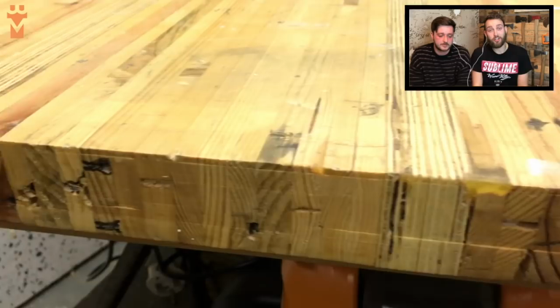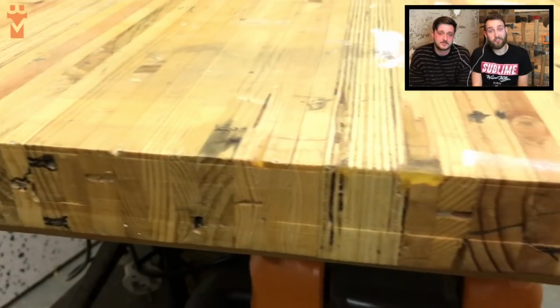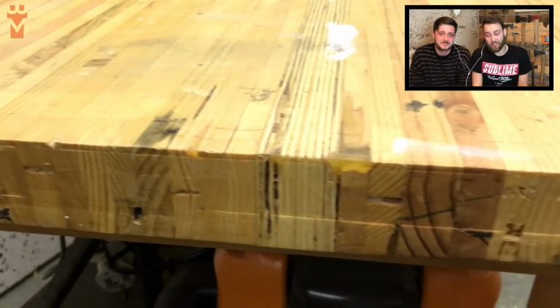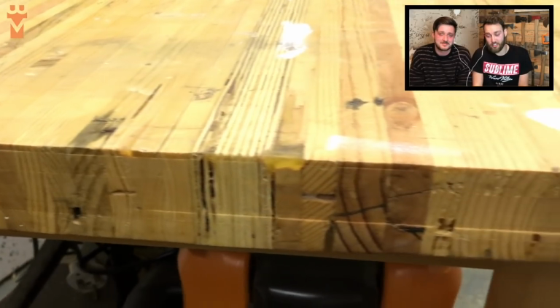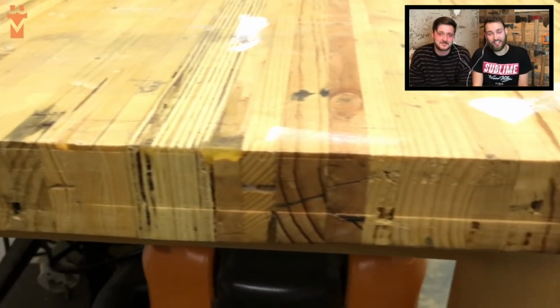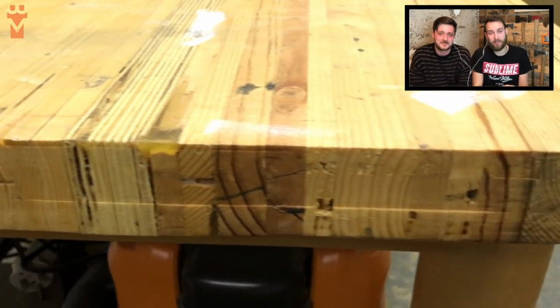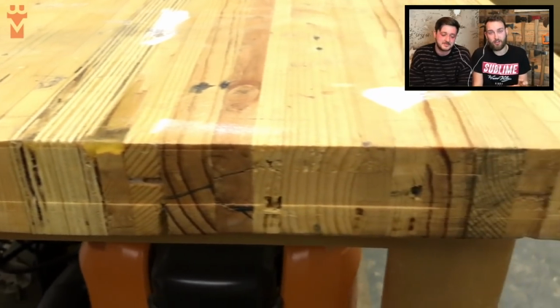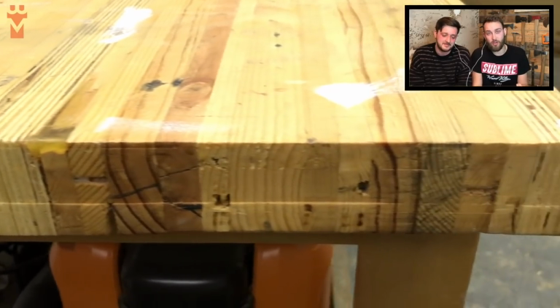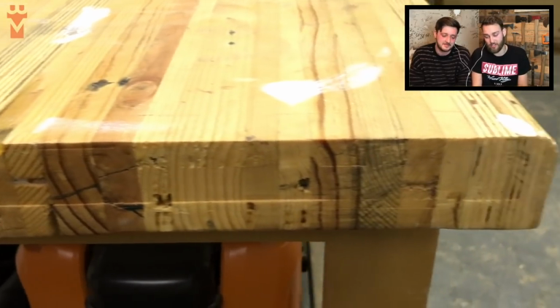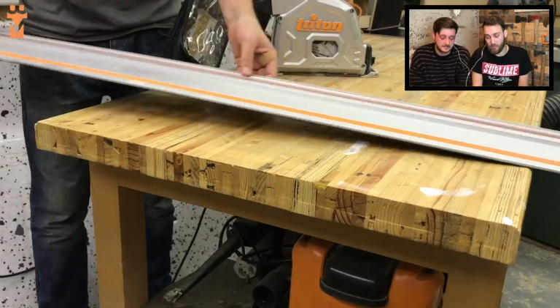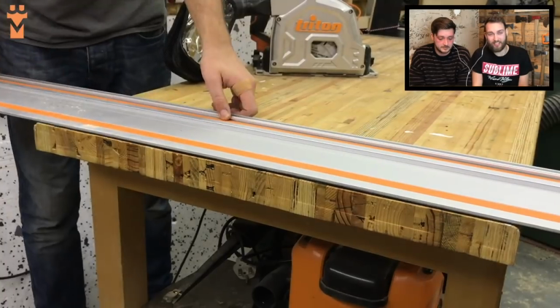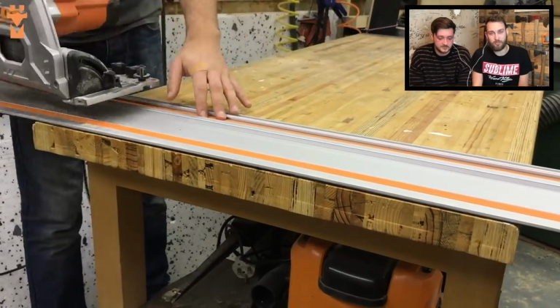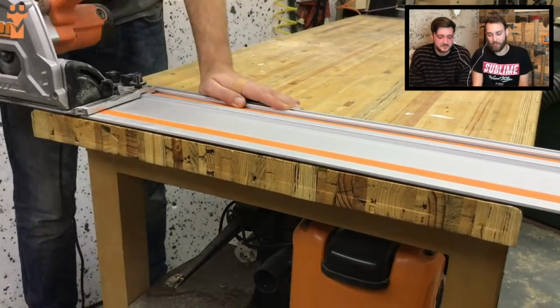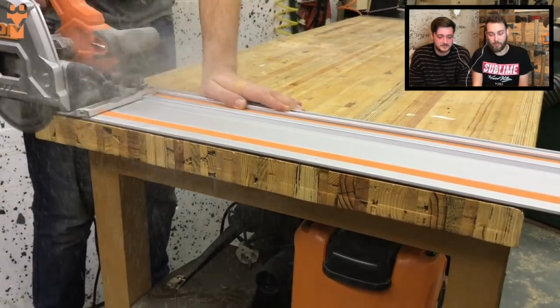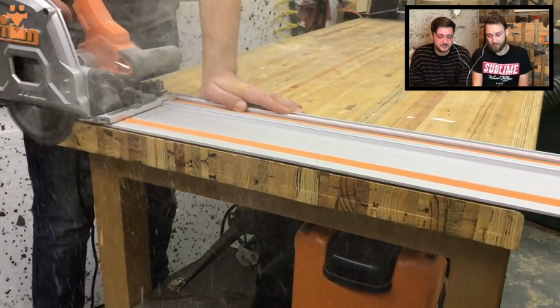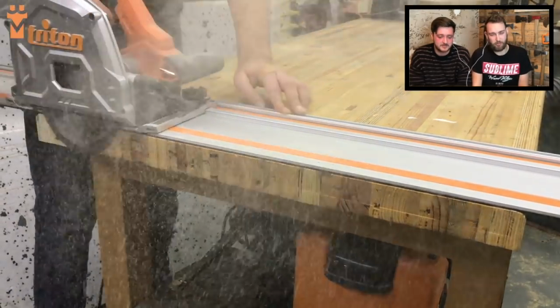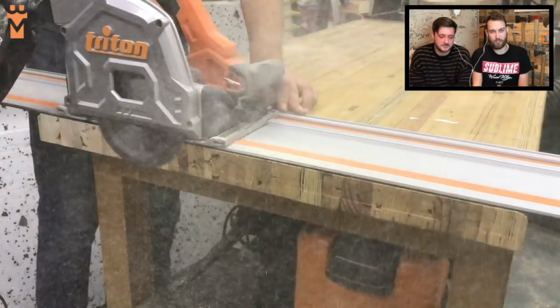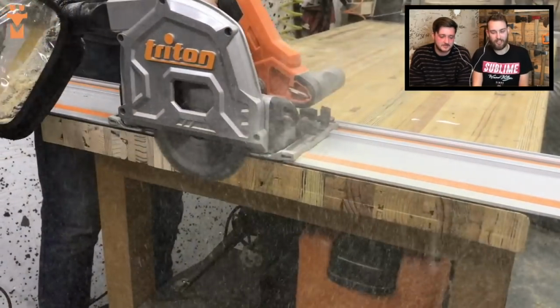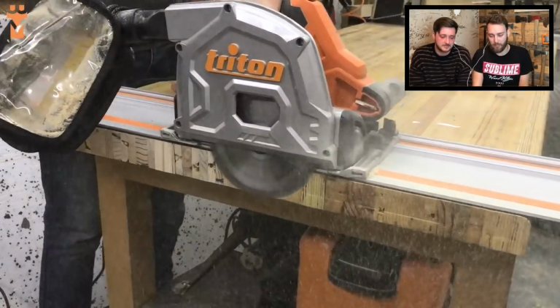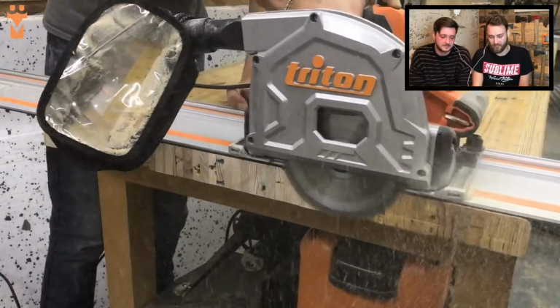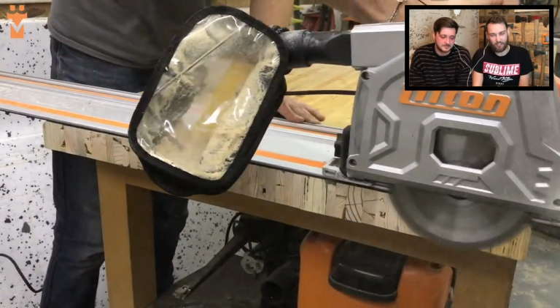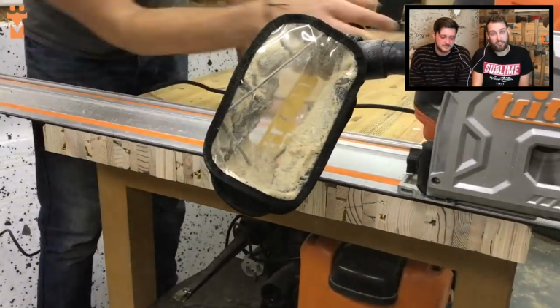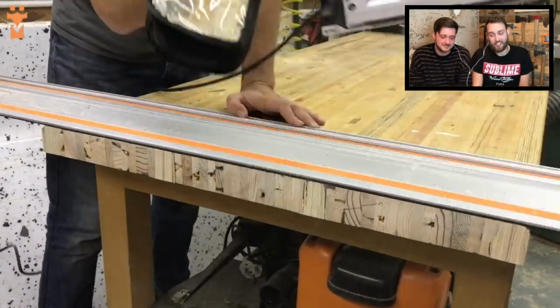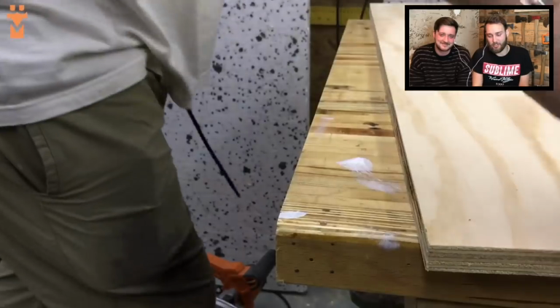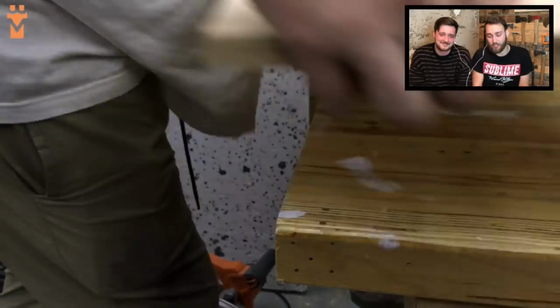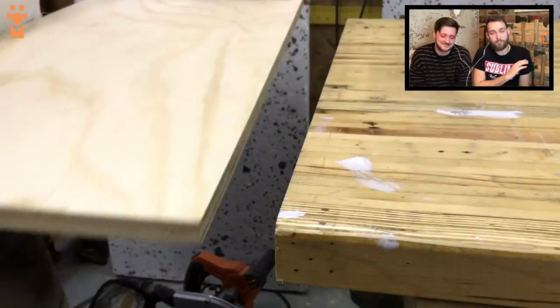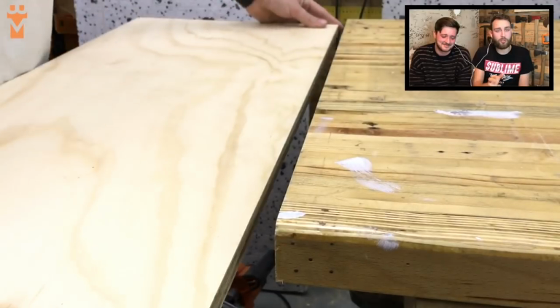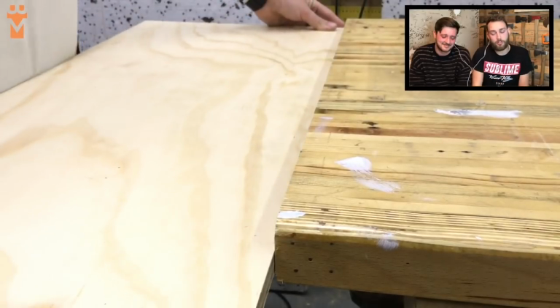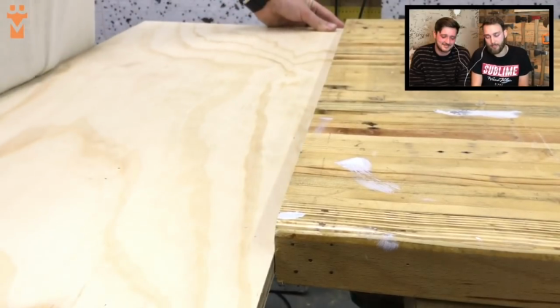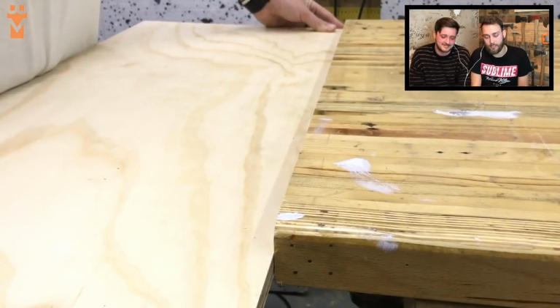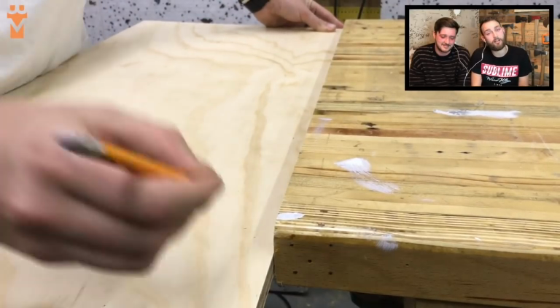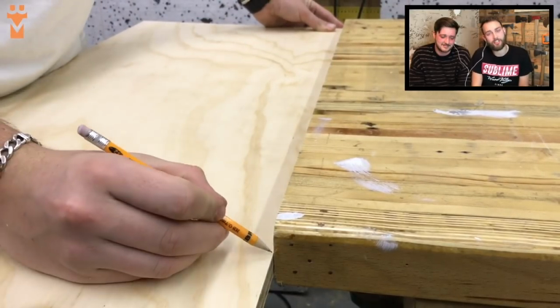First things first, we had to clean up the end of our workbench. When we made it we made it out of pallet wood, never really worked on the end properly so it was kind of gross. So we took our track saw, took one little cut and that tidied up really nicely.